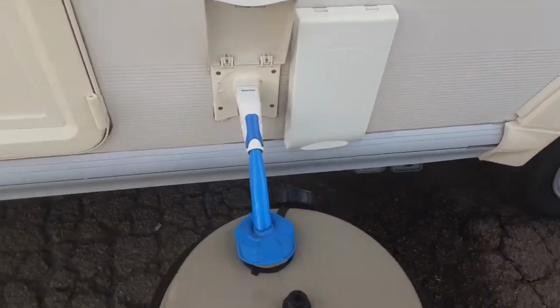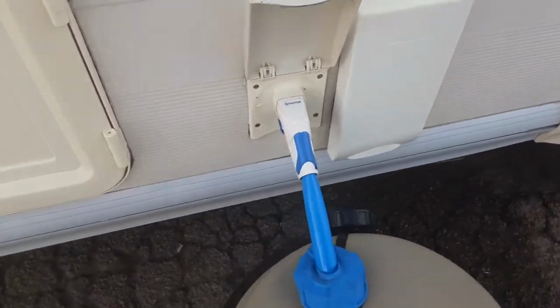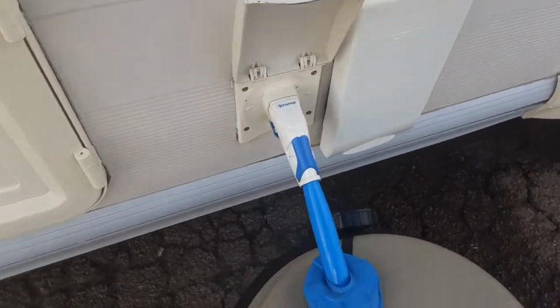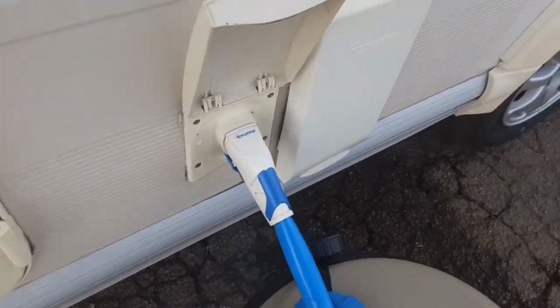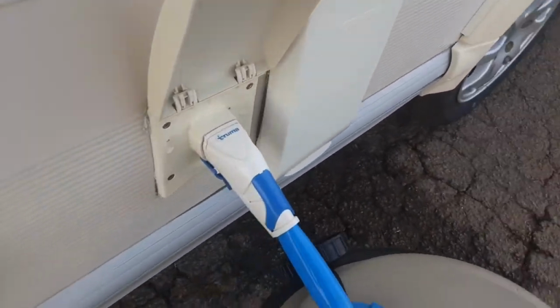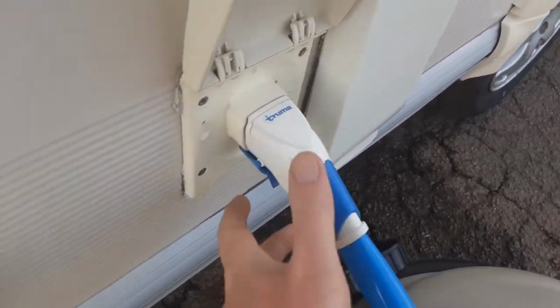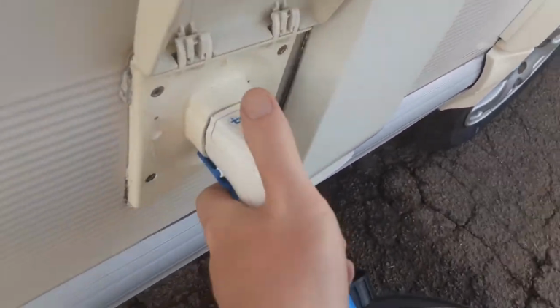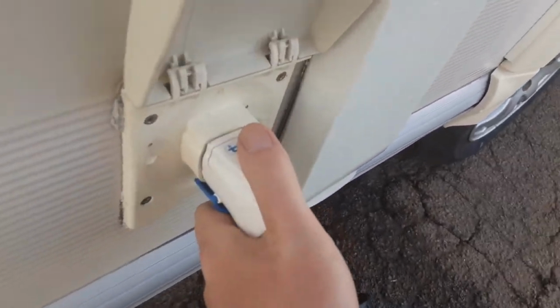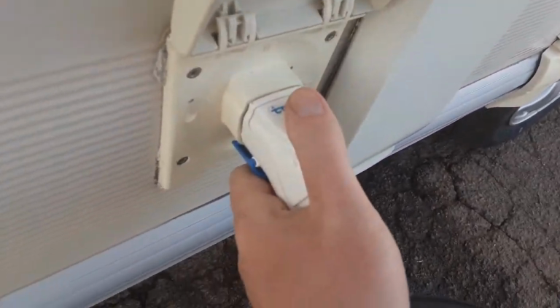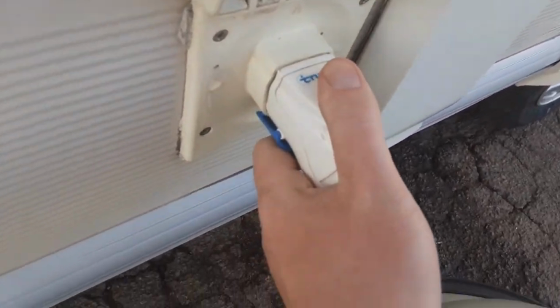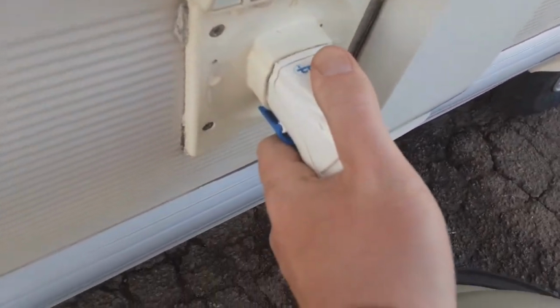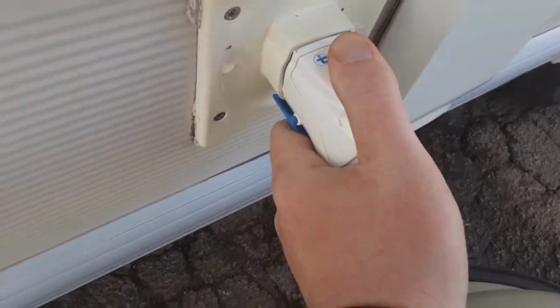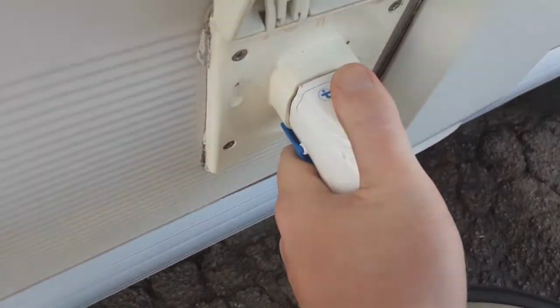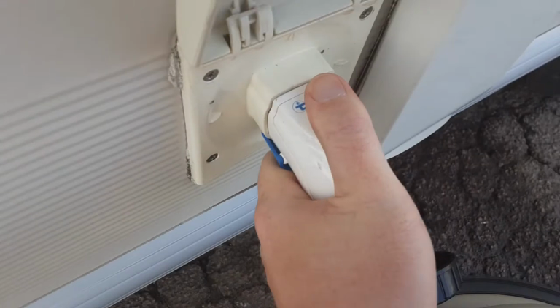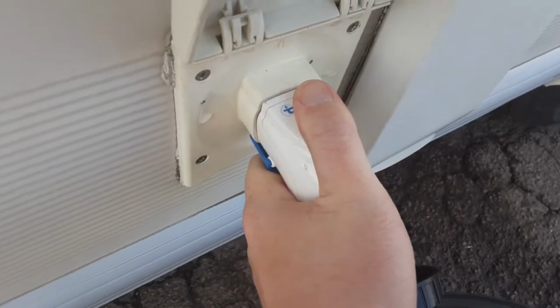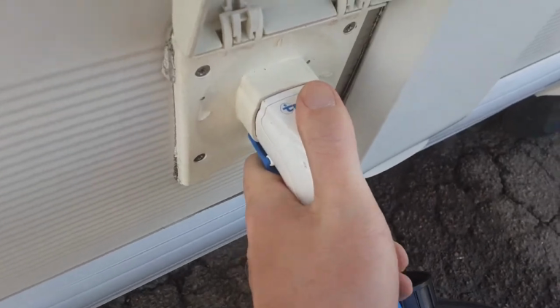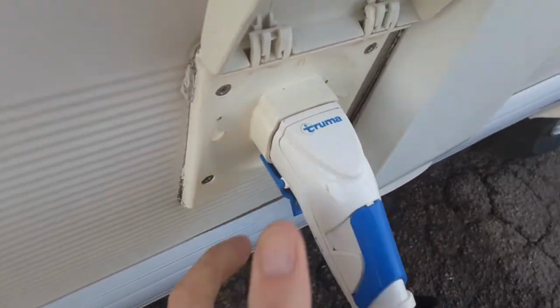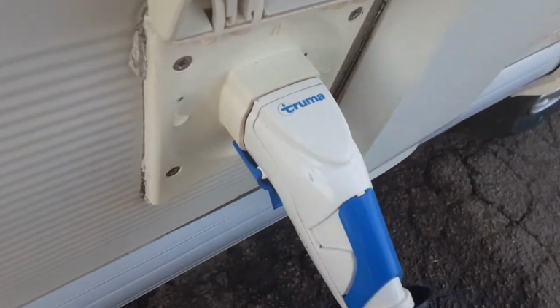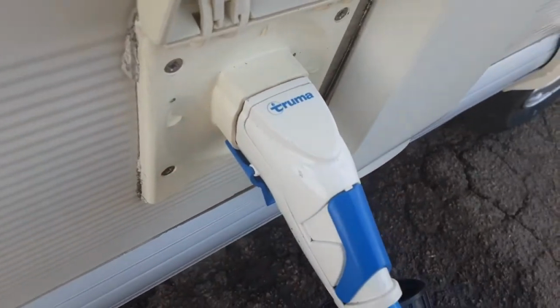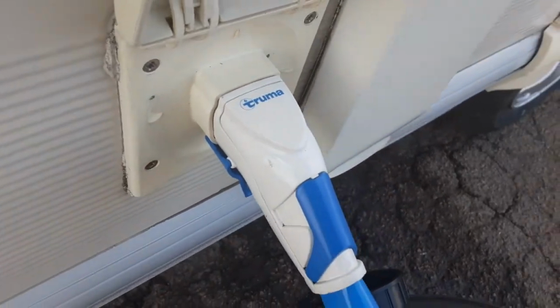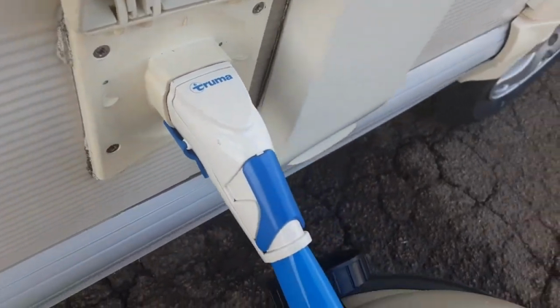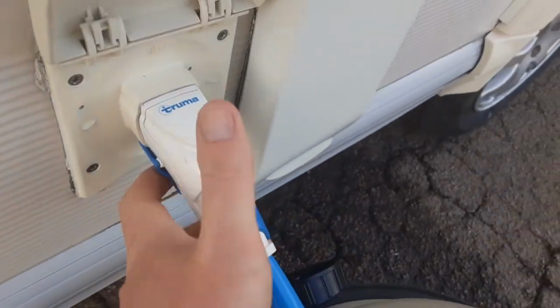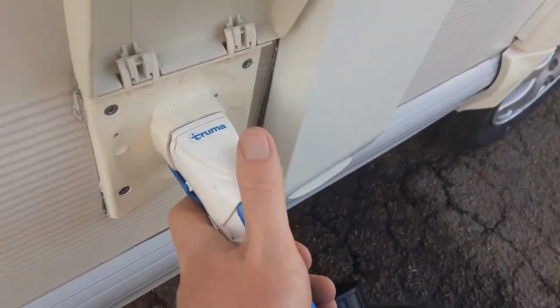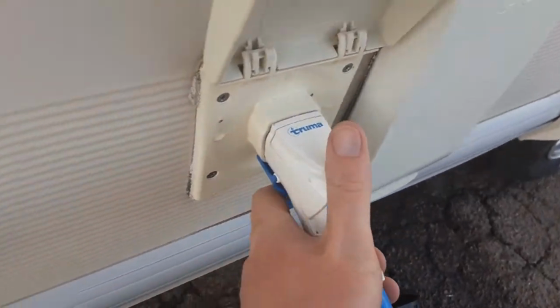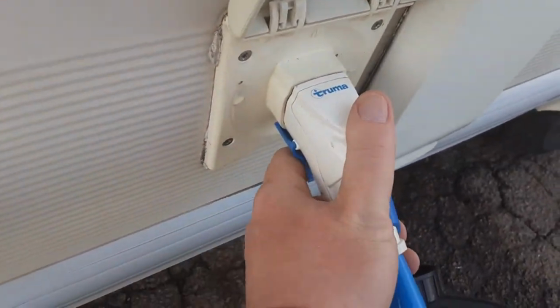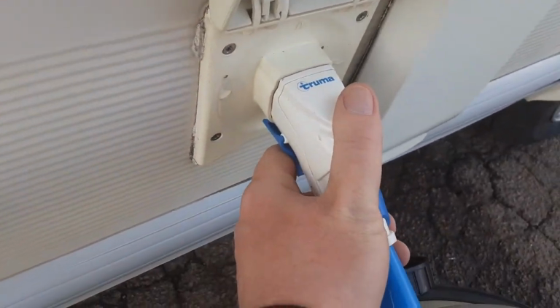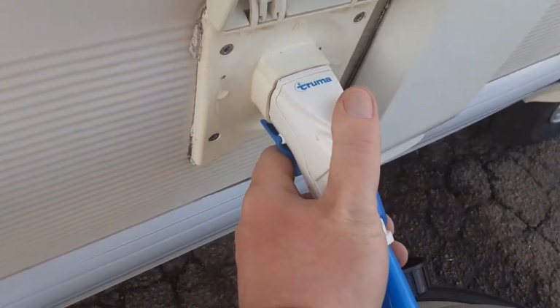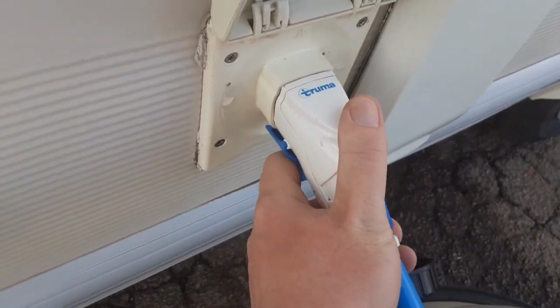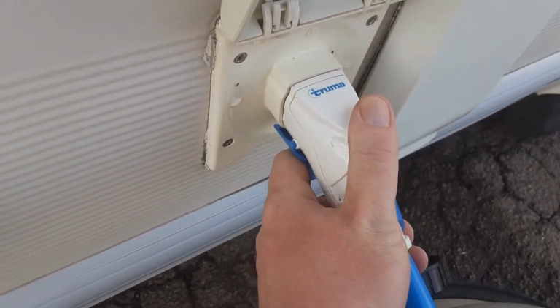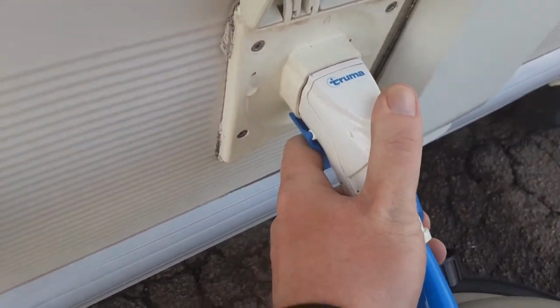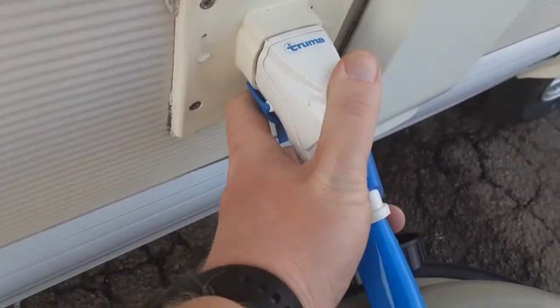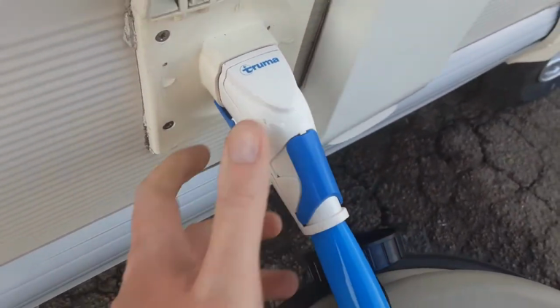Water pump connection — very simply pull back the trigger and push it into the side of the van and lock it into place. To release it you pull the trigger back and pull towards you.